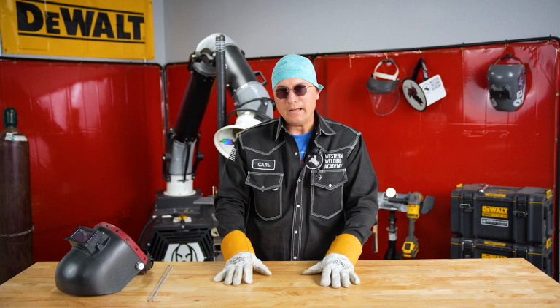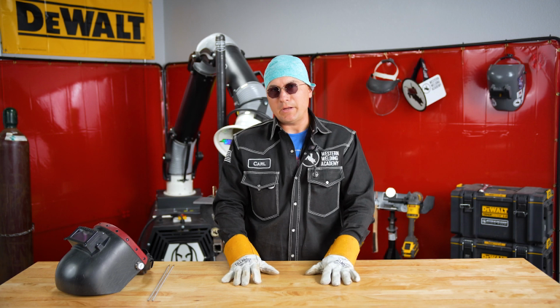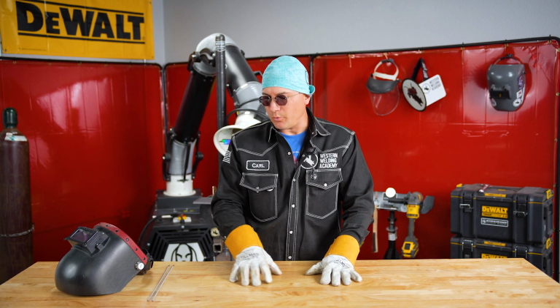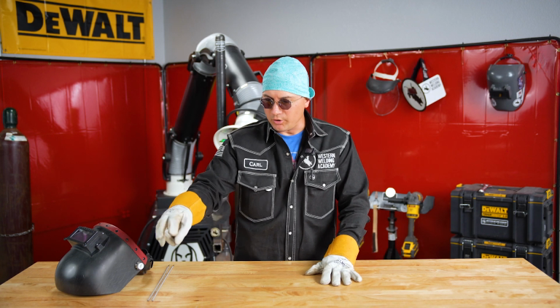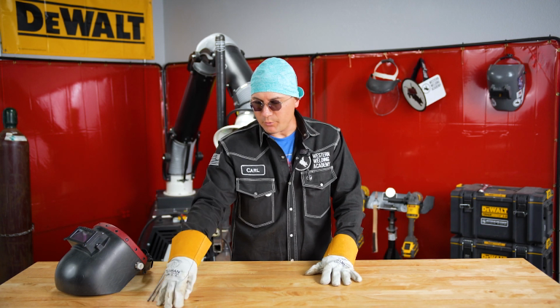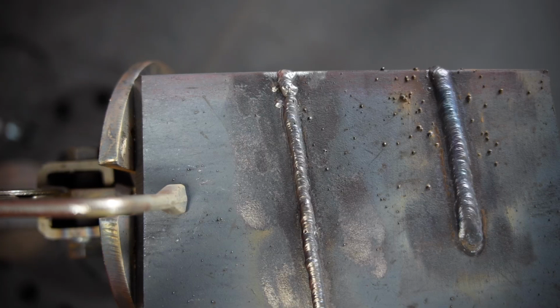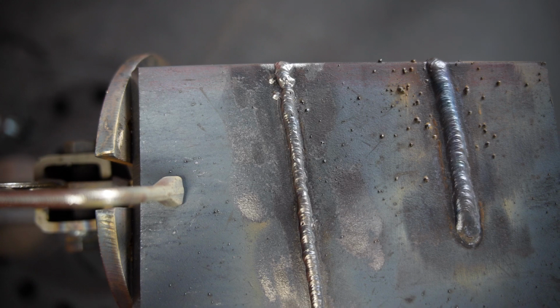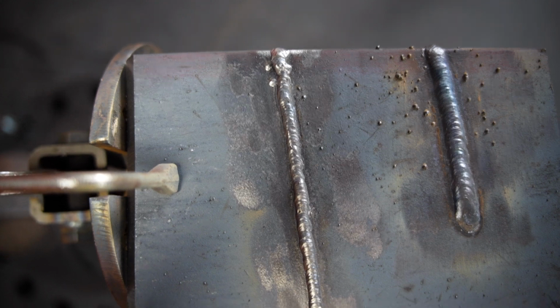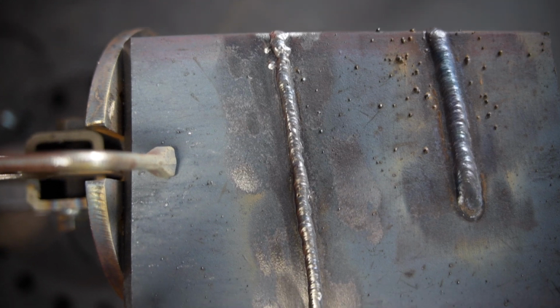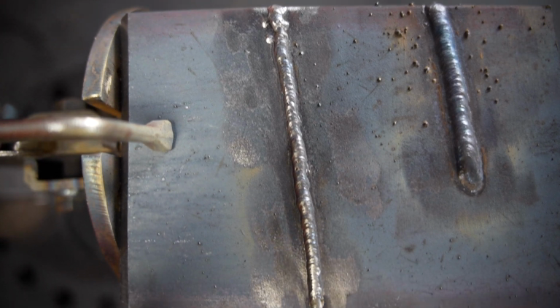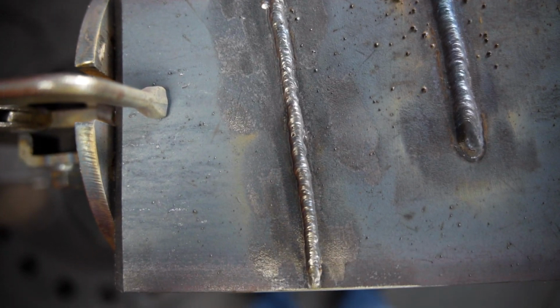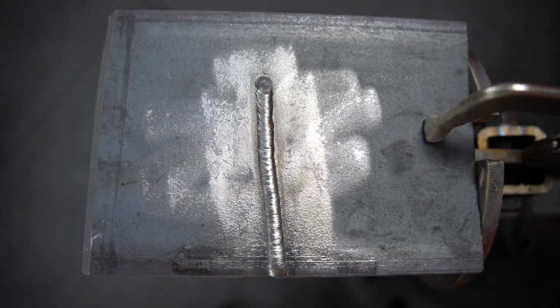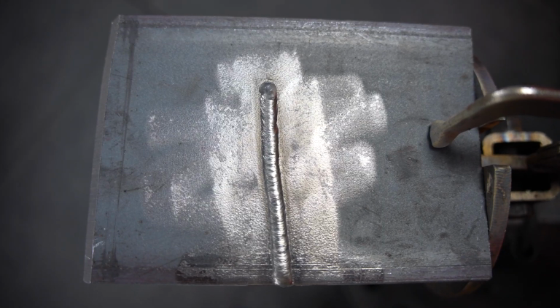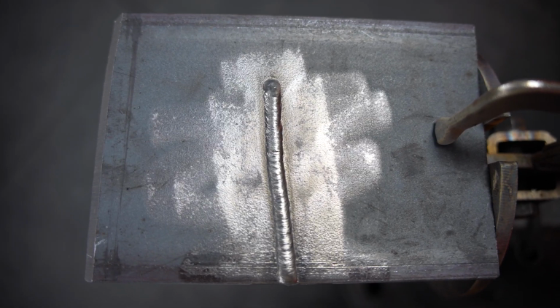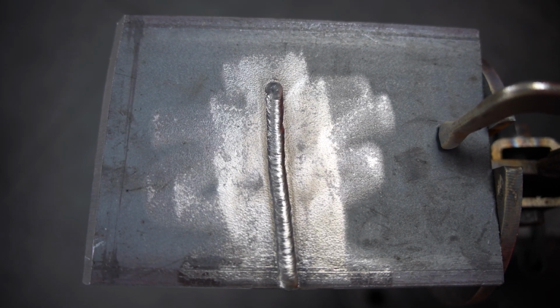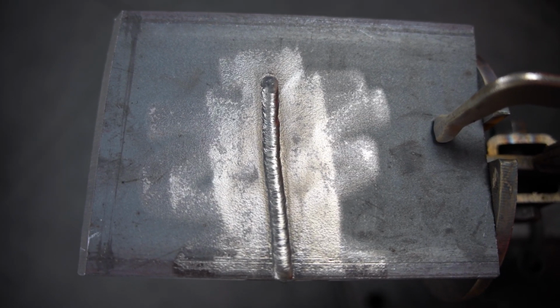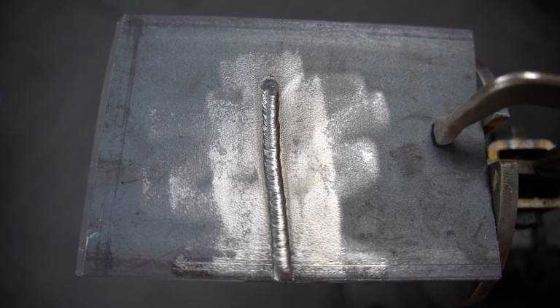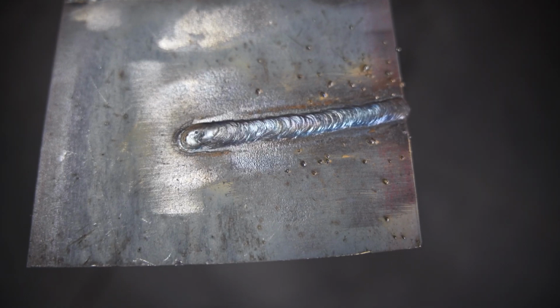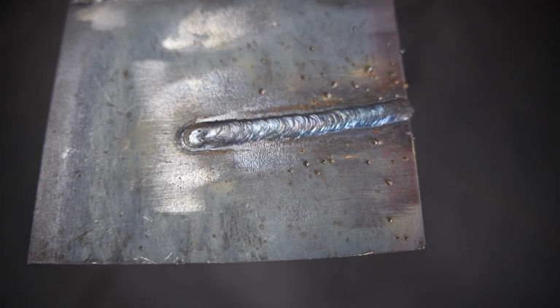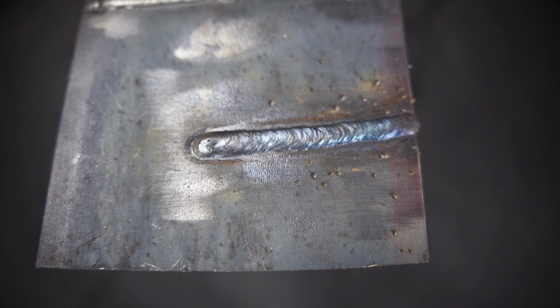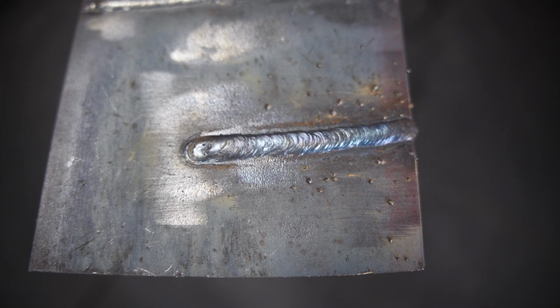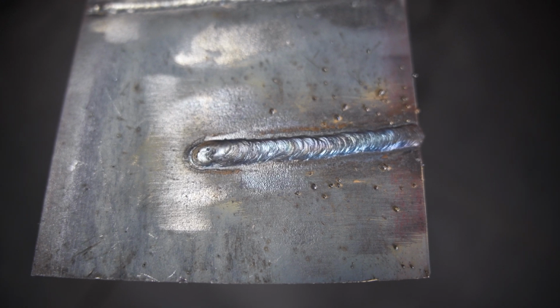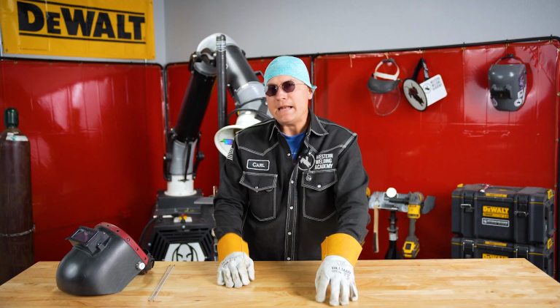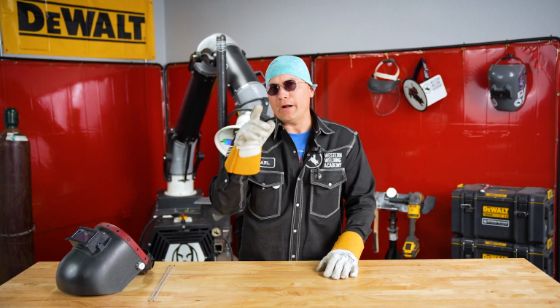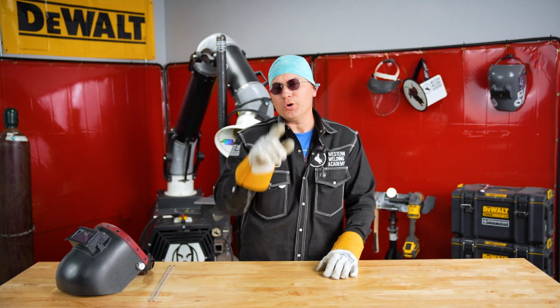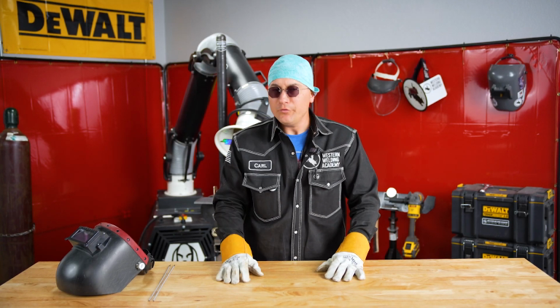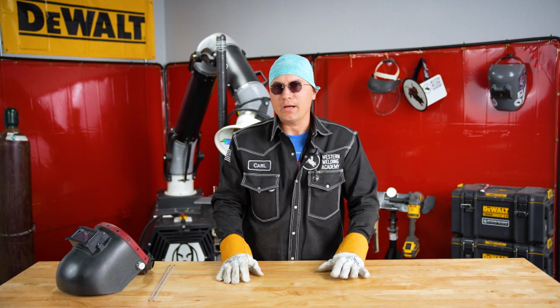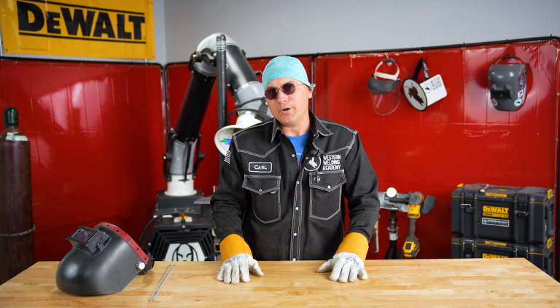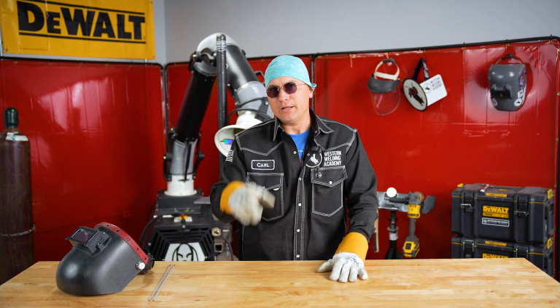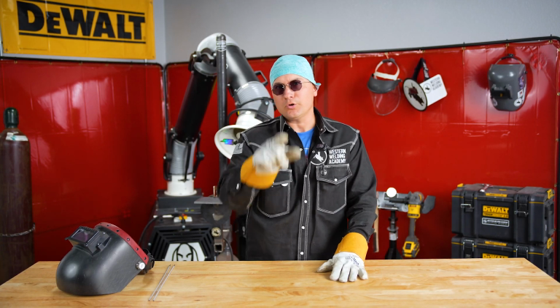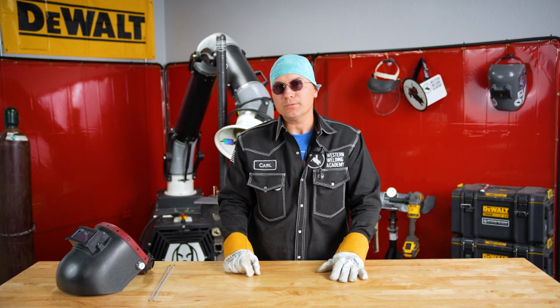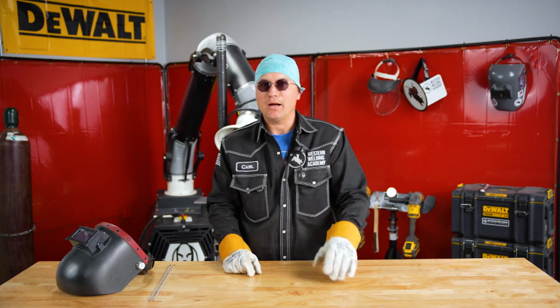Now that I've demonstrated what a weld looks like with your amps too low, with your amps ideal, and with your amps too high, you don't have to Google it anymore. You've just learned how to read the puddle. Until the weld cools — keep it hot.